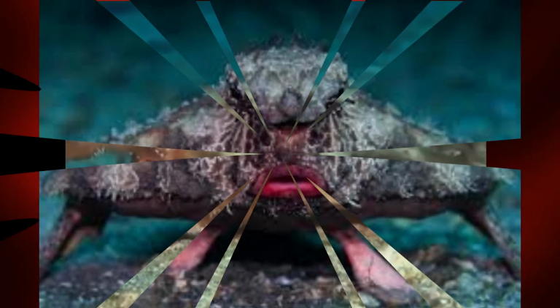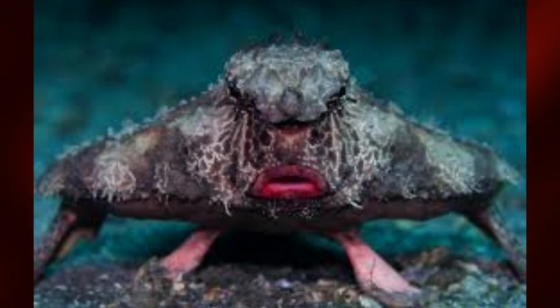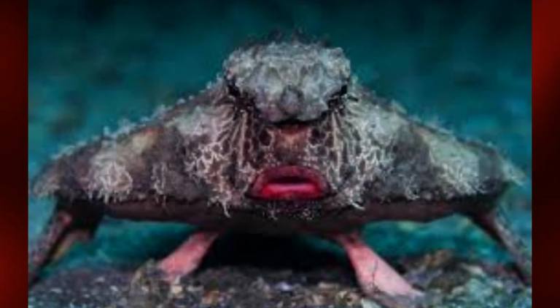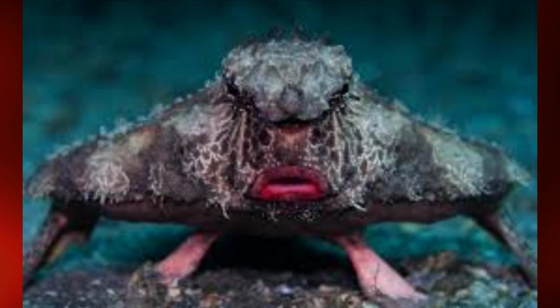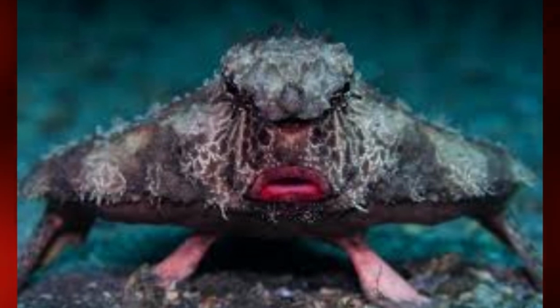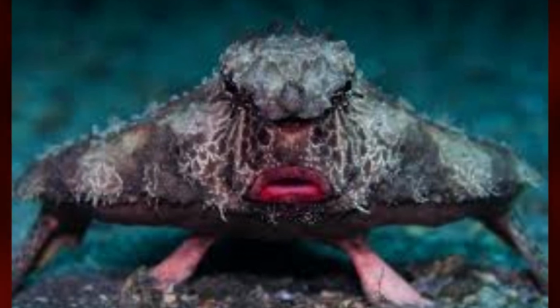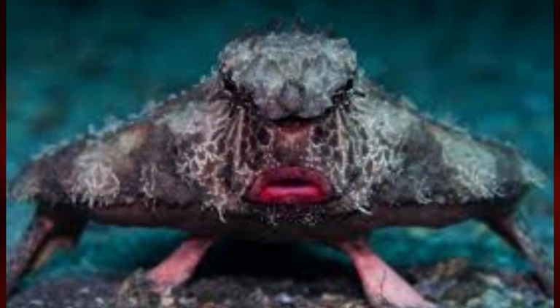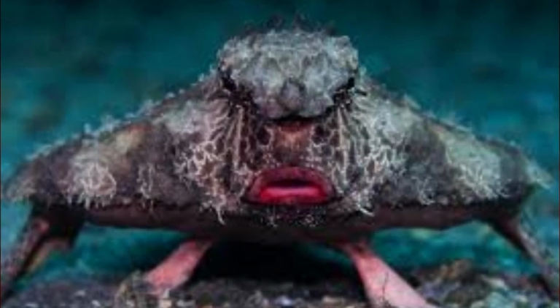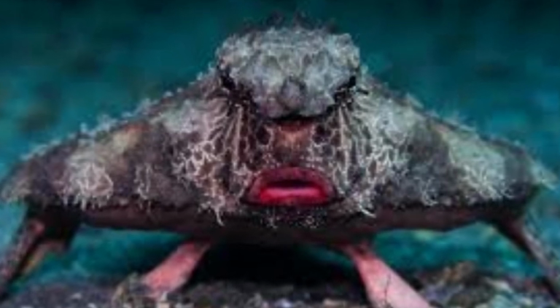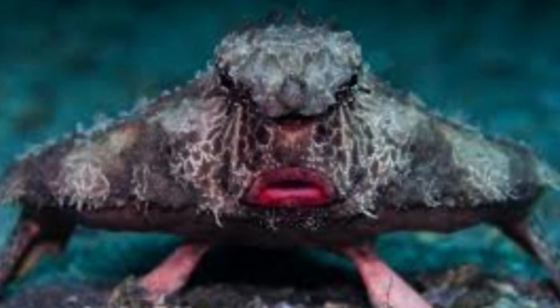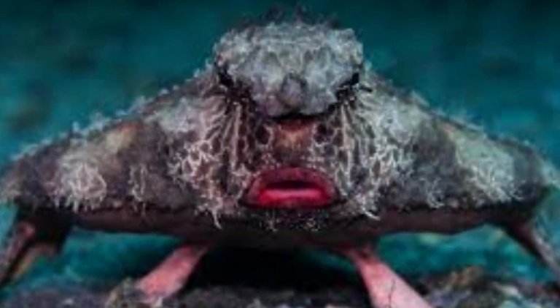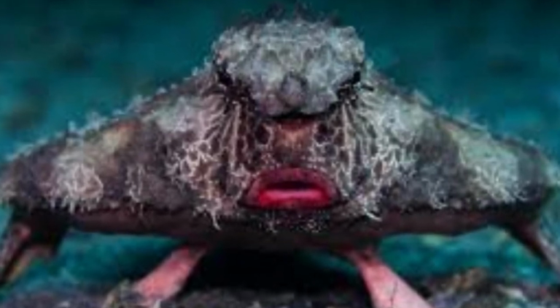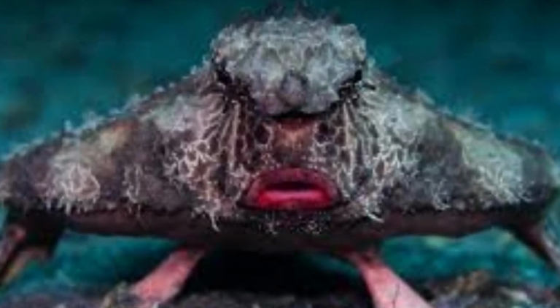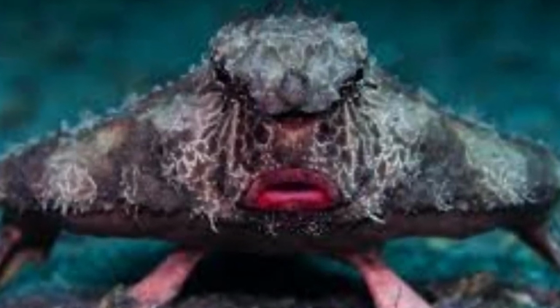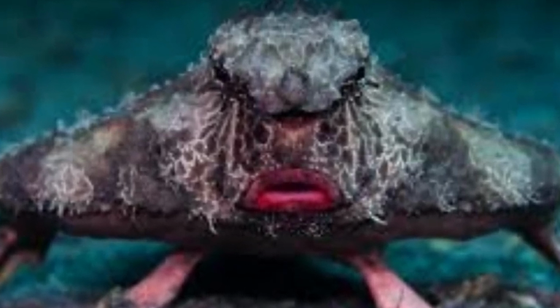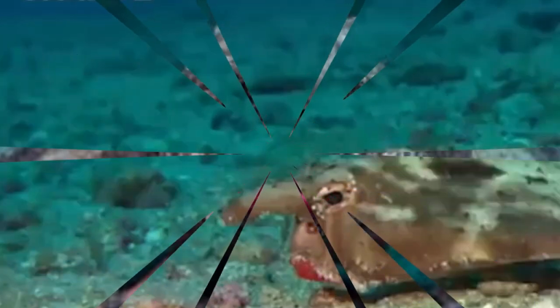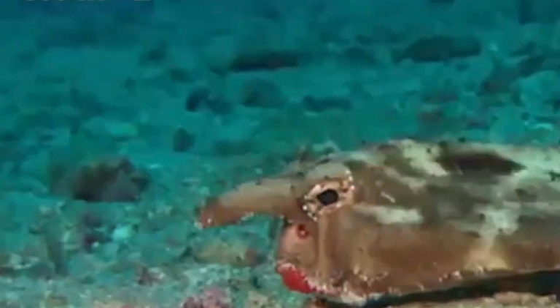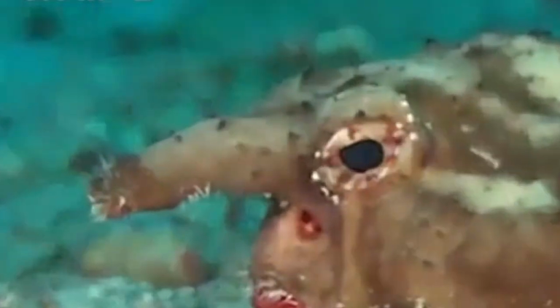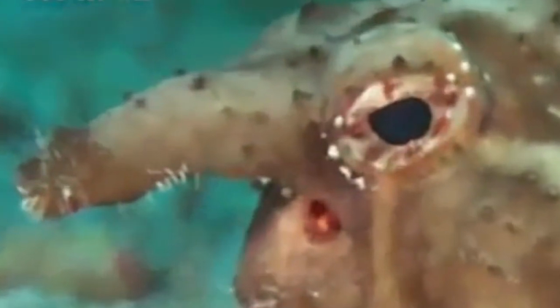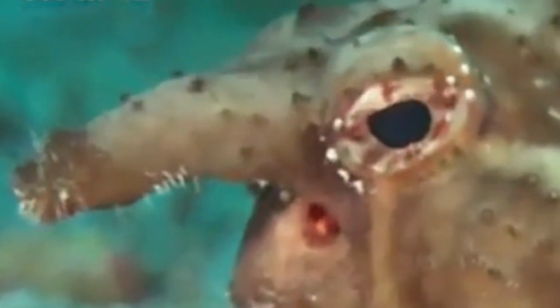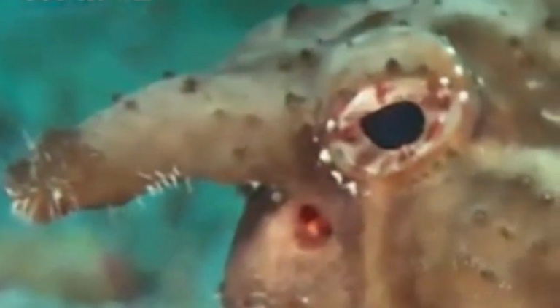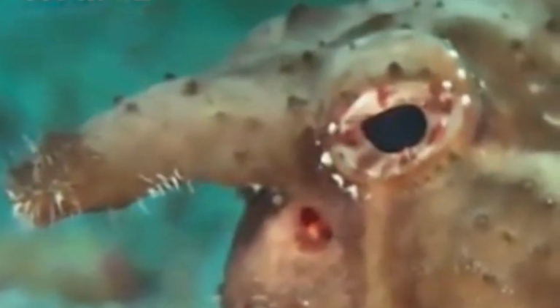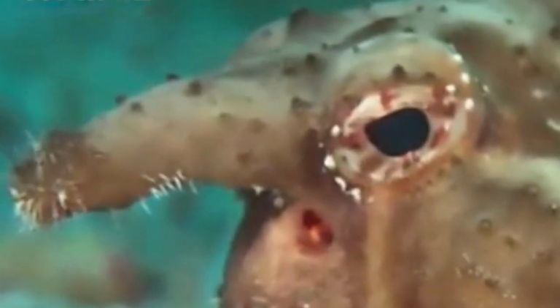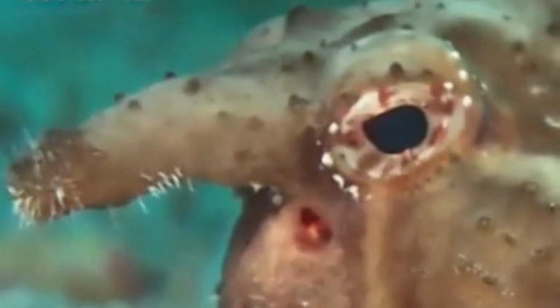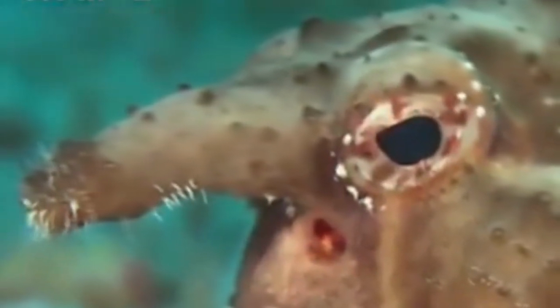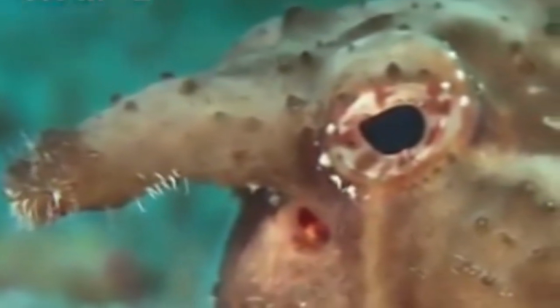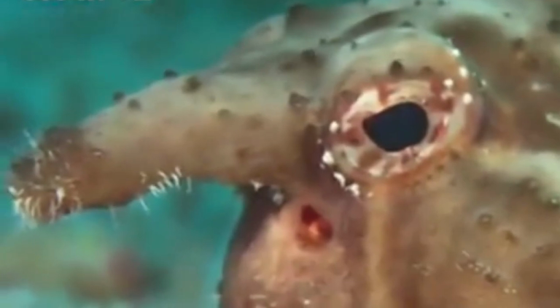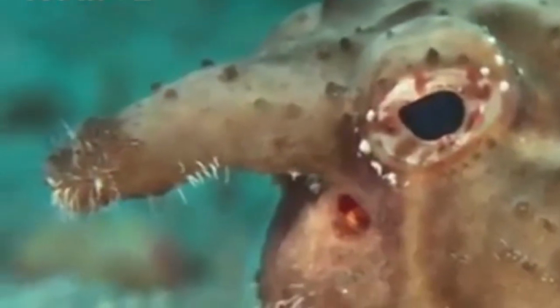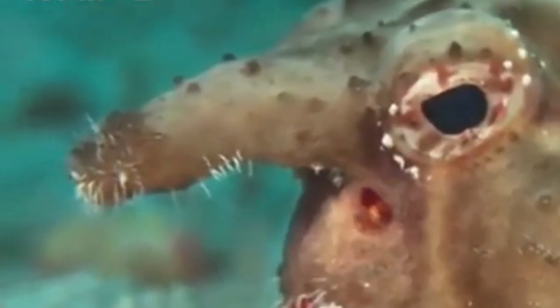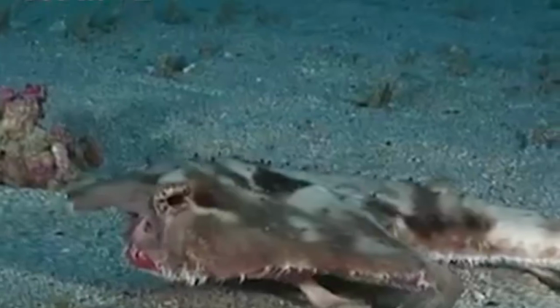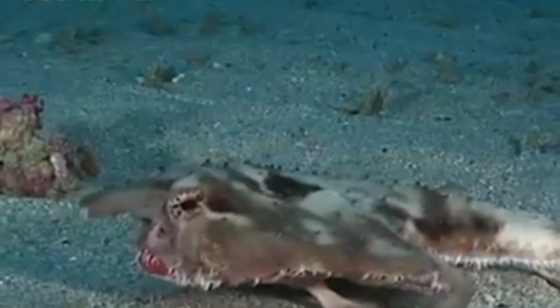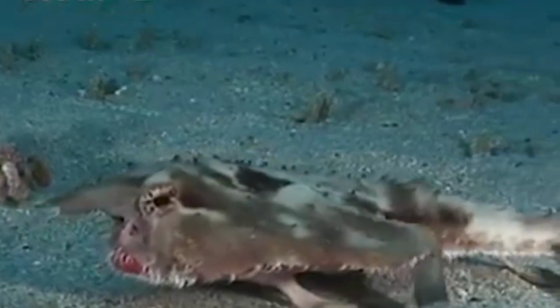Red-lipped batfish are not strong swimmers and primarily use their pectoral fins to move along the ocean floor in search of small crustaceans and other prey. They are not commonly kept in aquariums due to their specialized habitat requirements and diet.